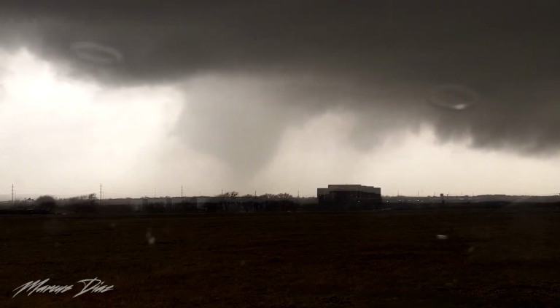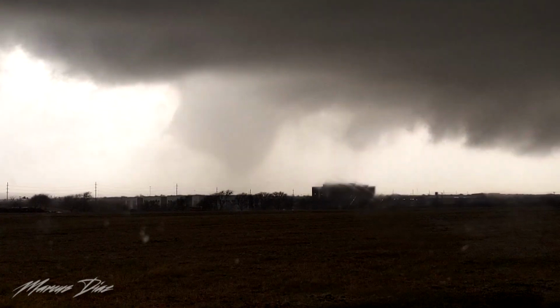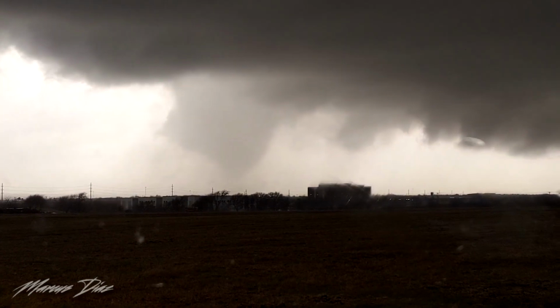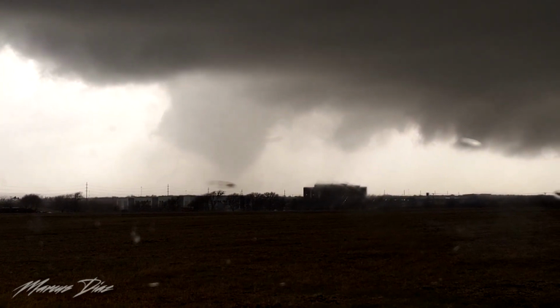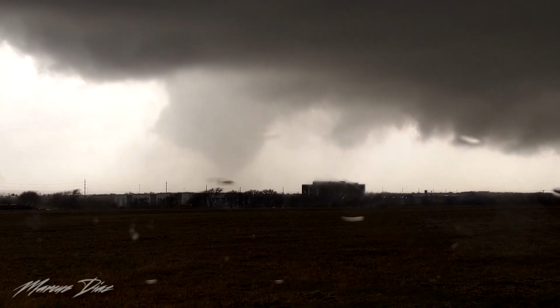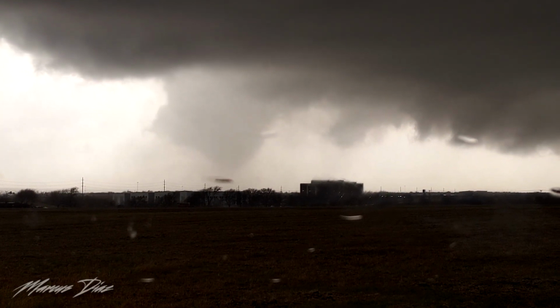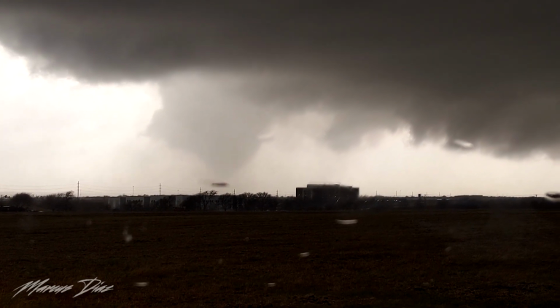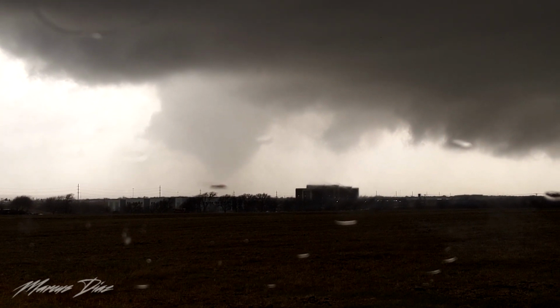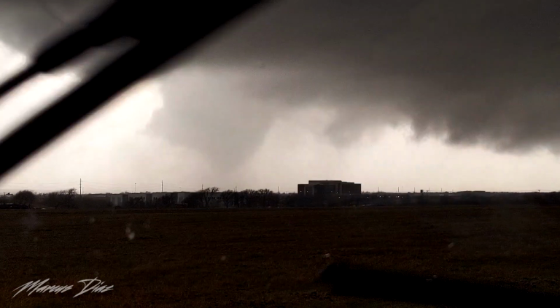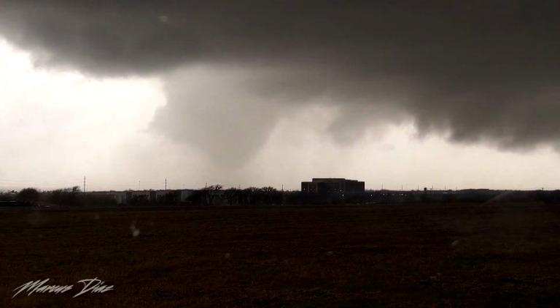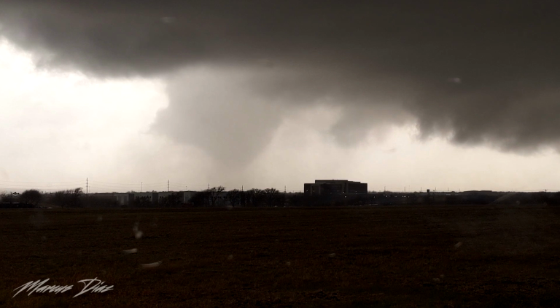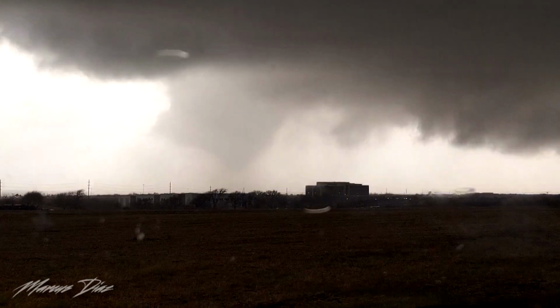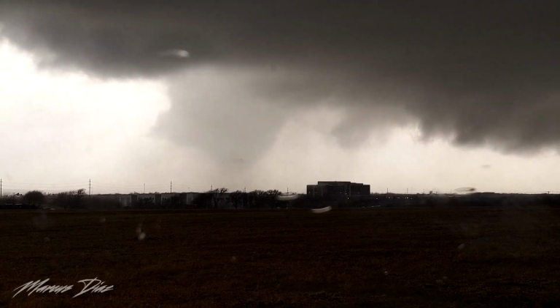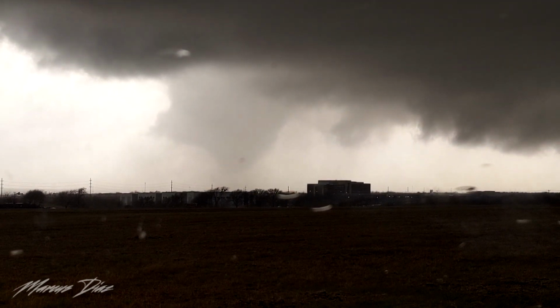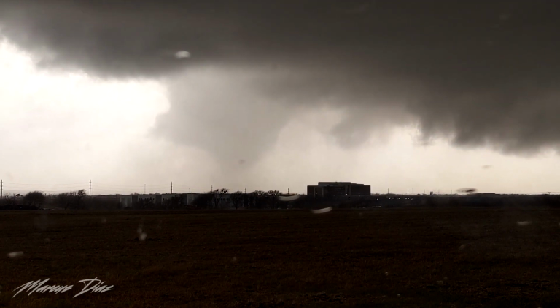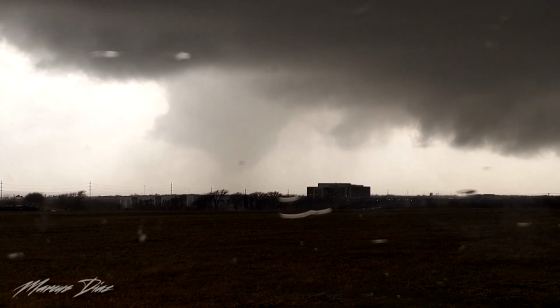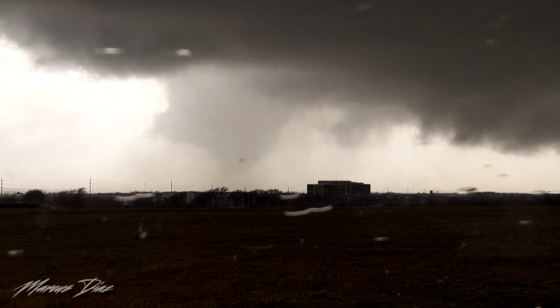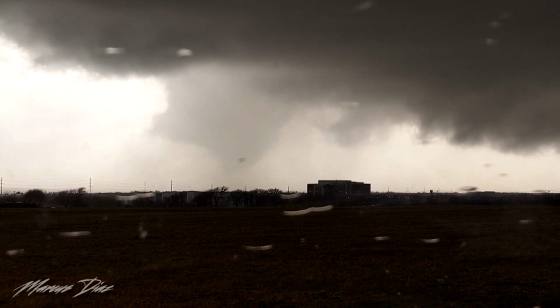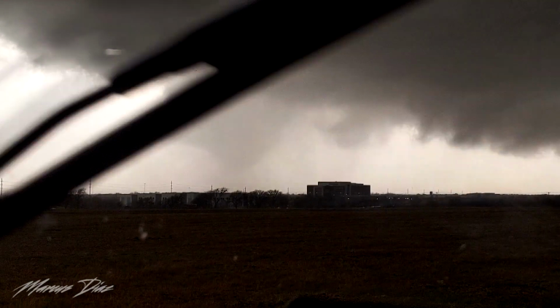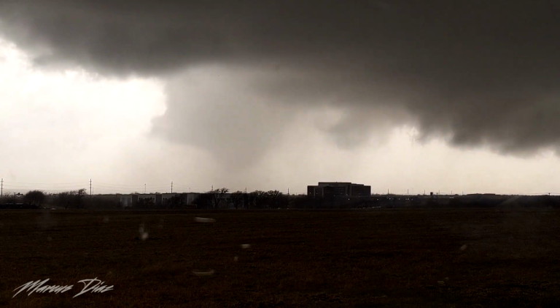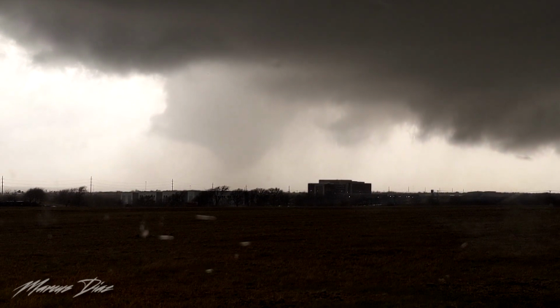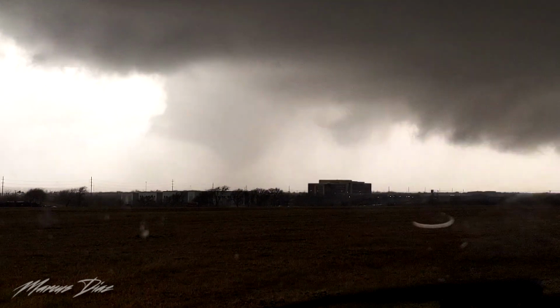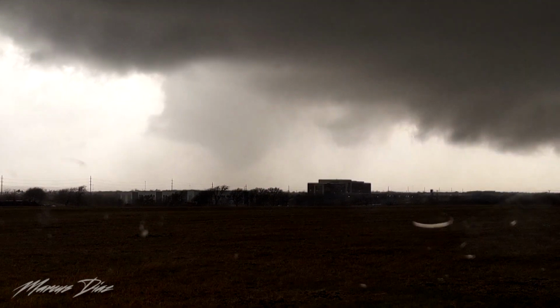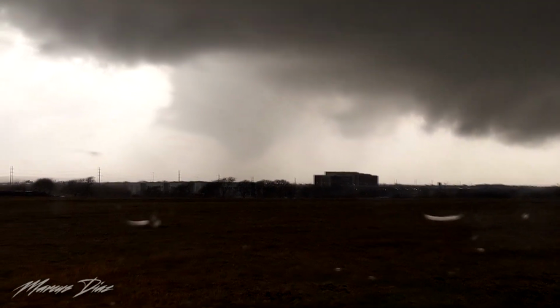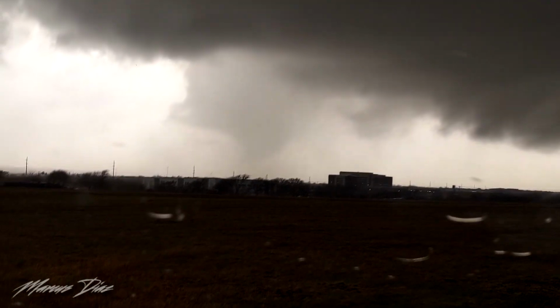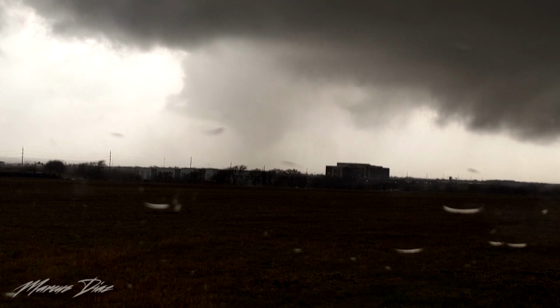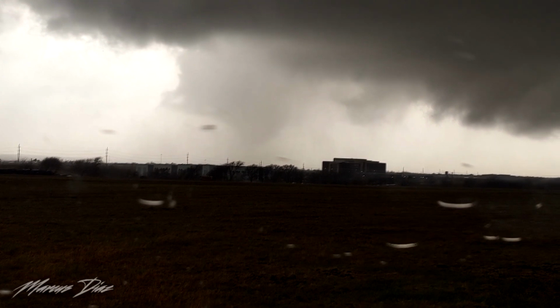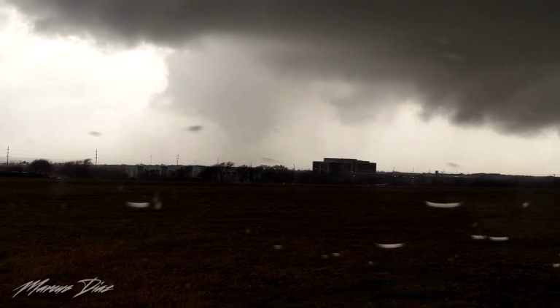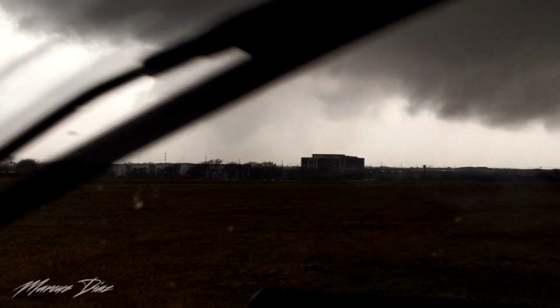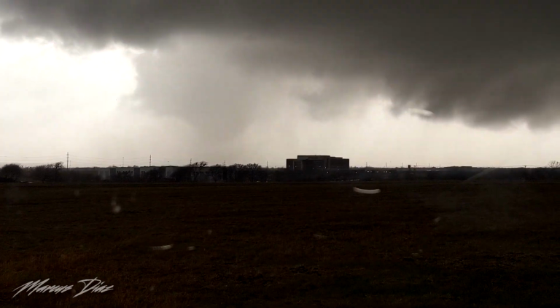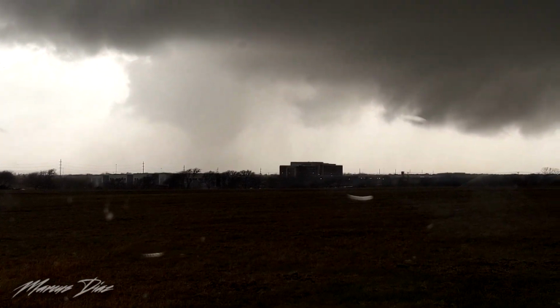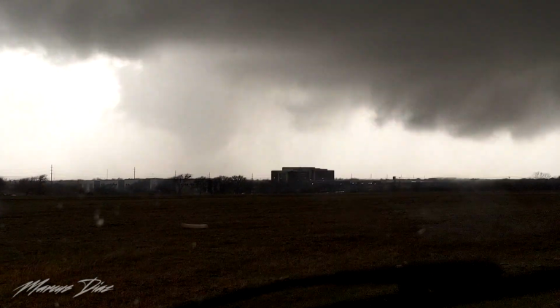Amazingly, no fatalities were reported, and ultimately the EF2 tornado caused over $32 million in damages and affected more than 680 homes.